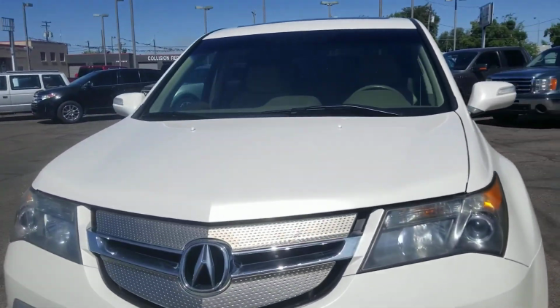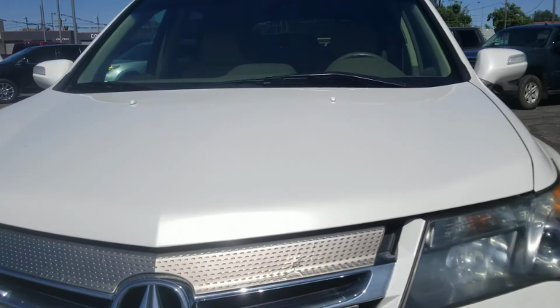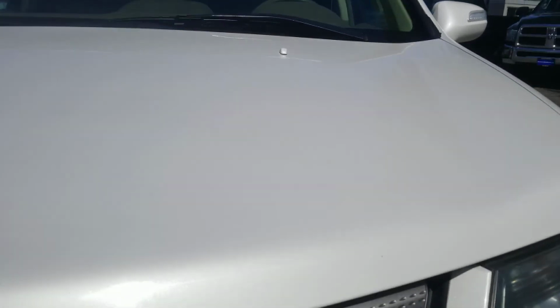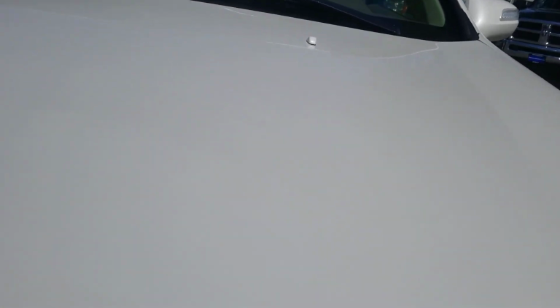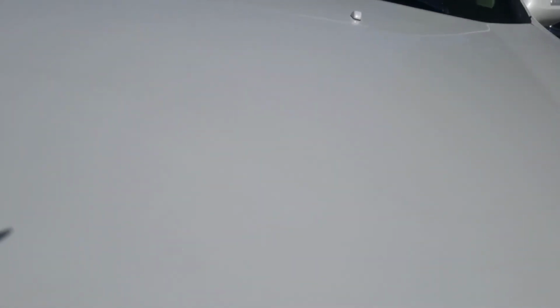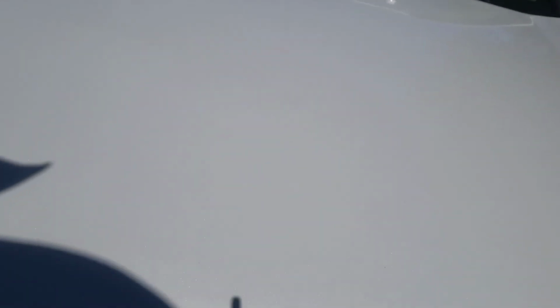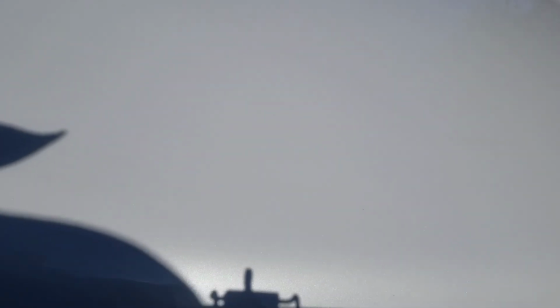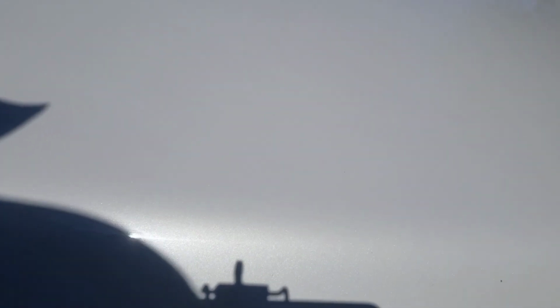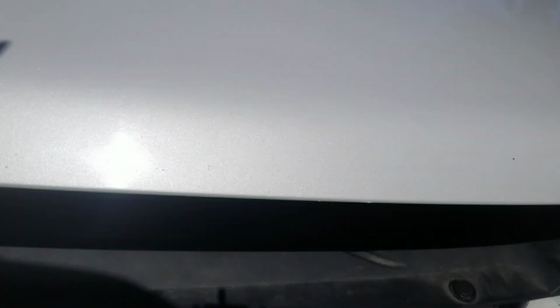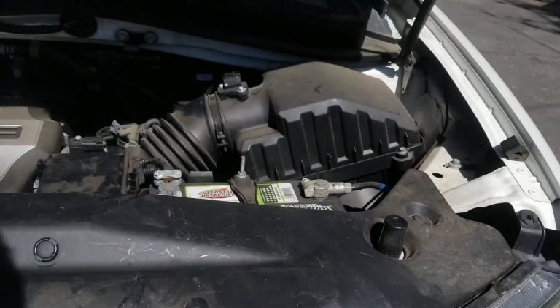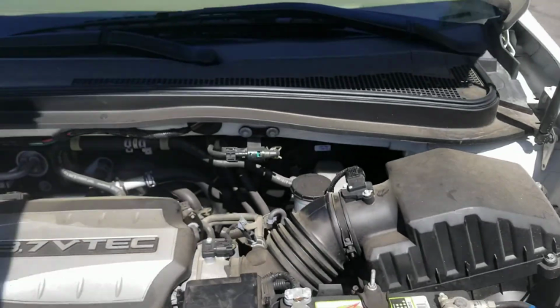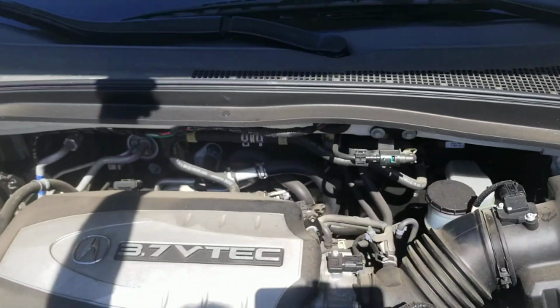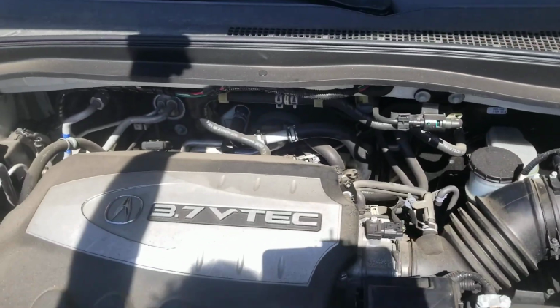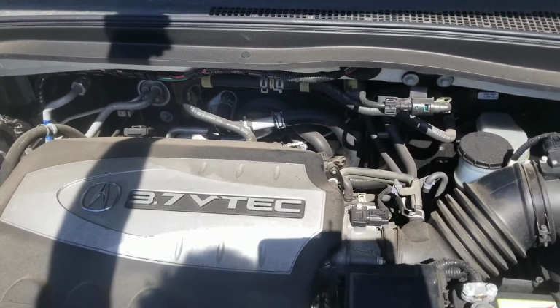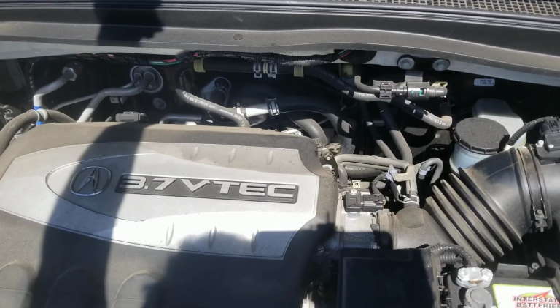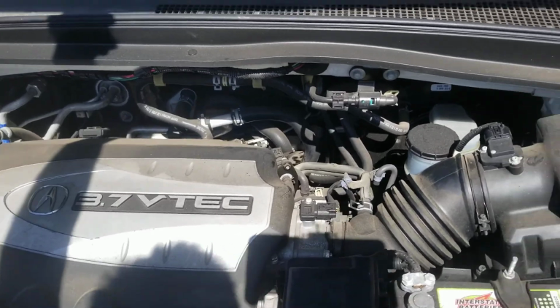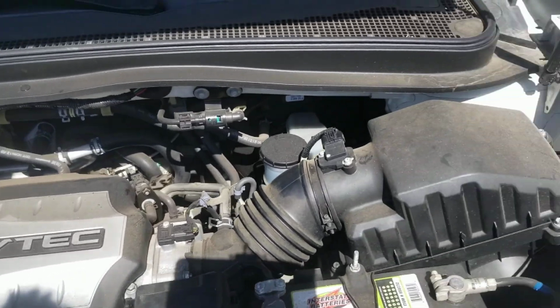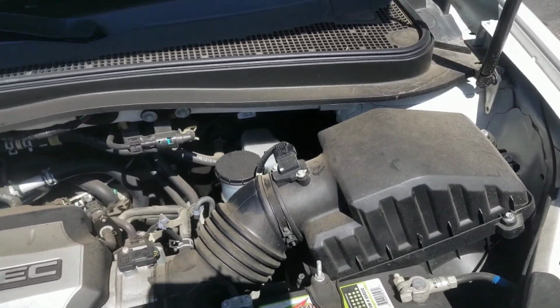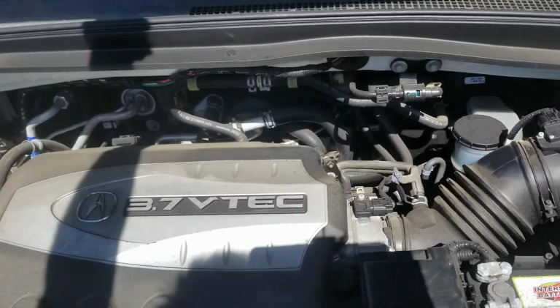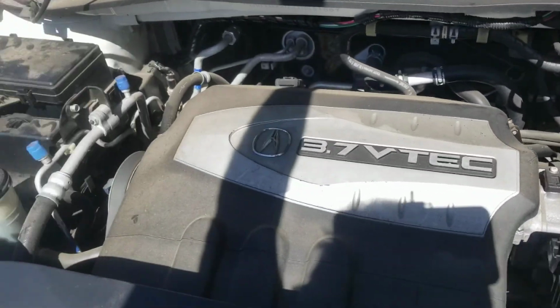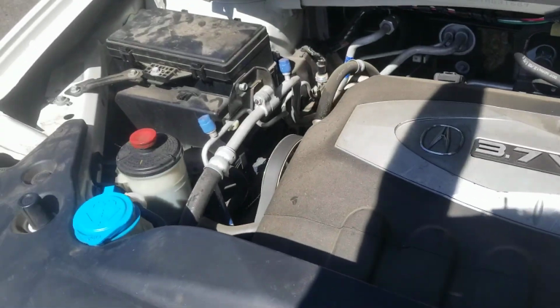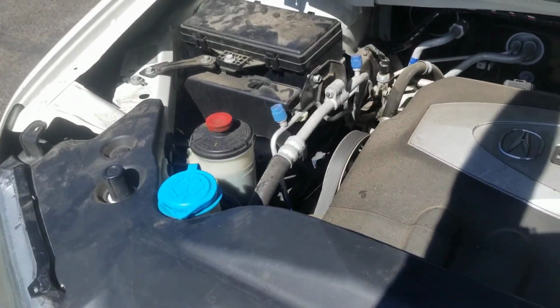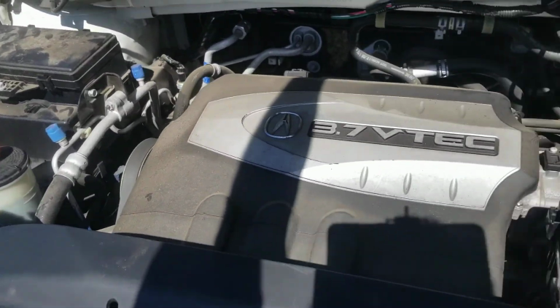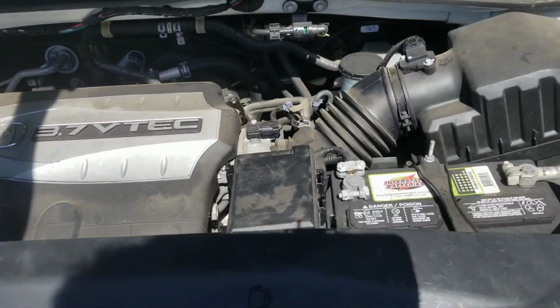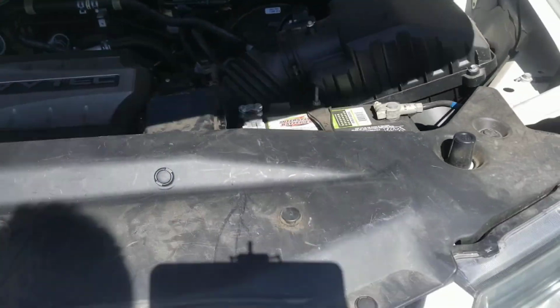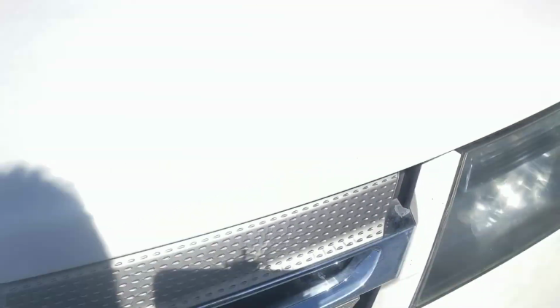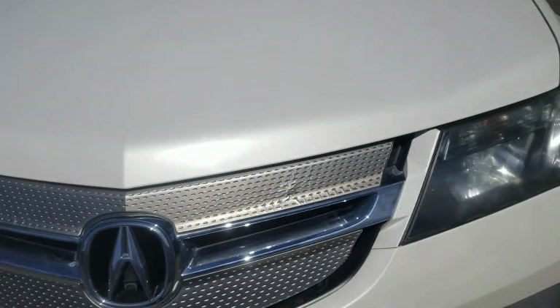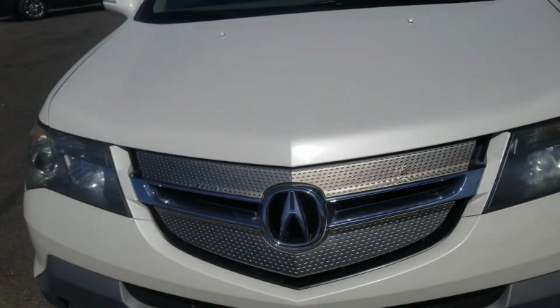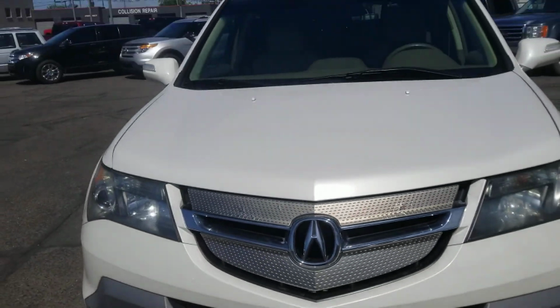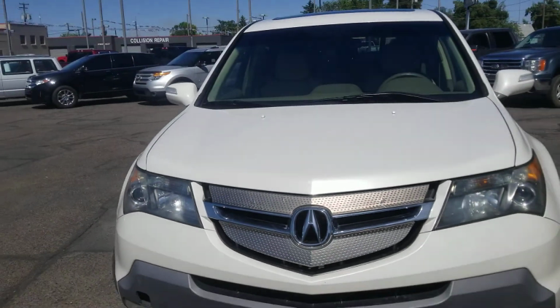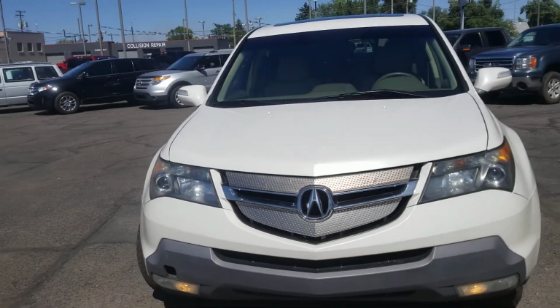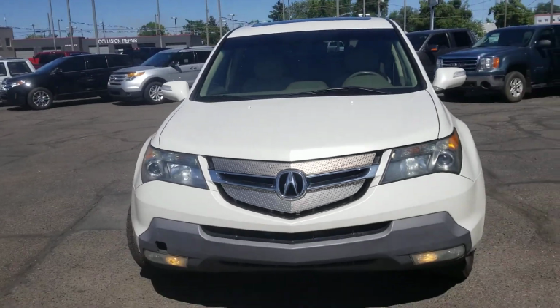First thing, let's take a look under the hood. It's got the 3.7 VTEC — very good engine. Let's pull back and you can see how nice it looks from the front.